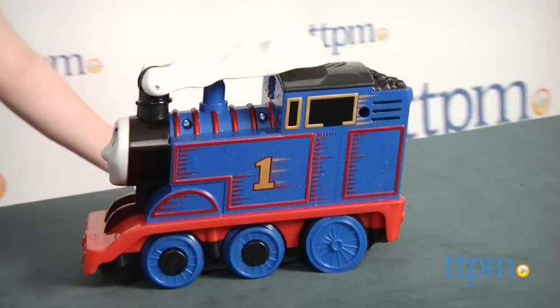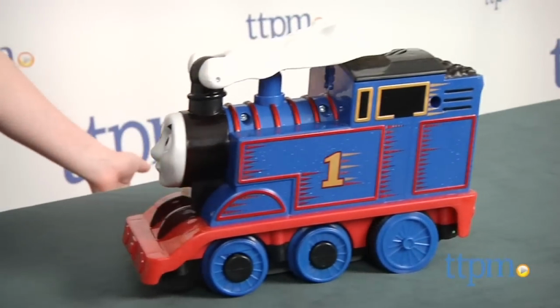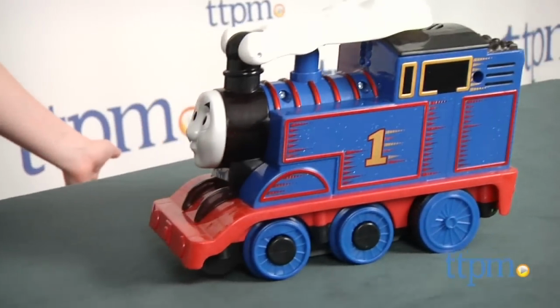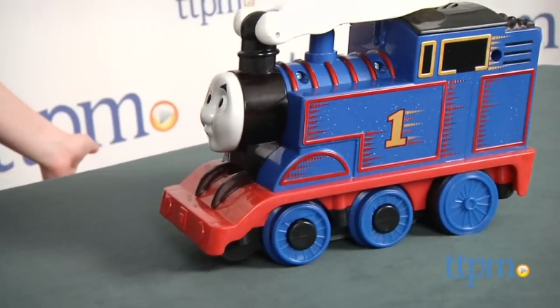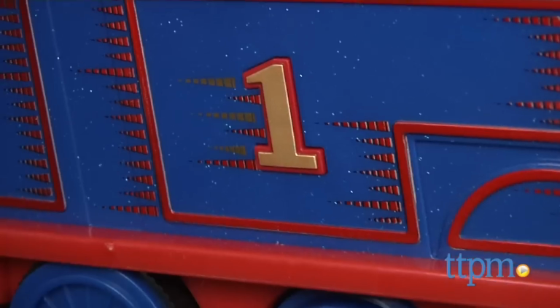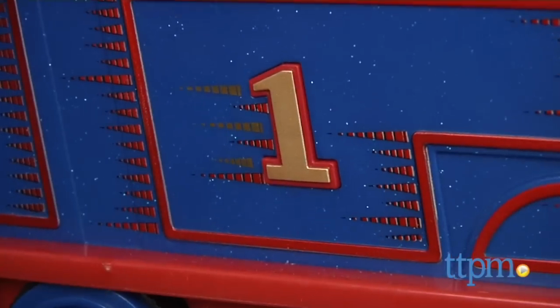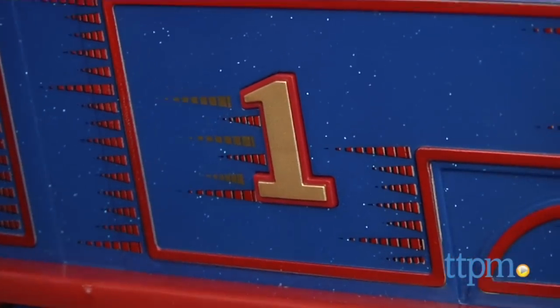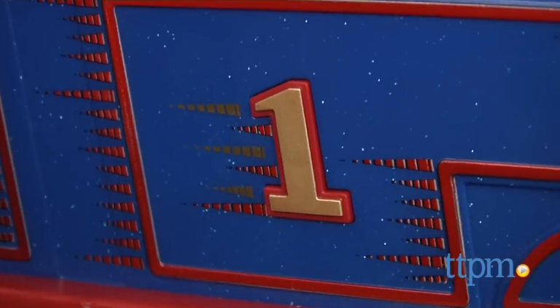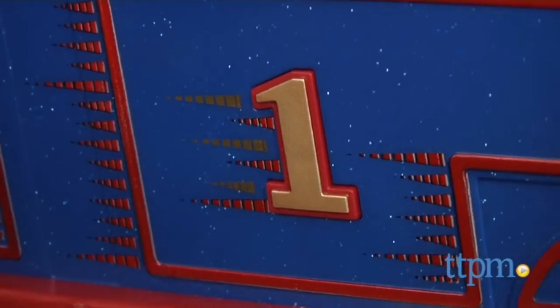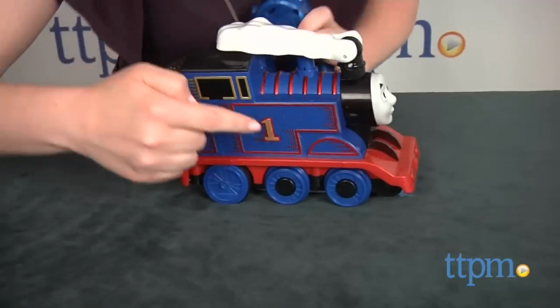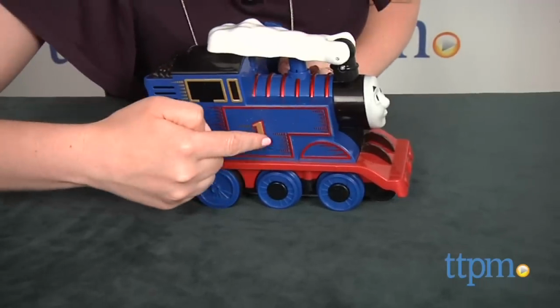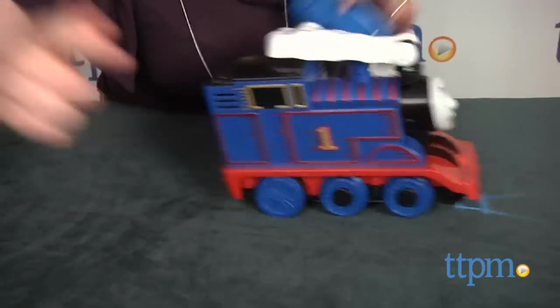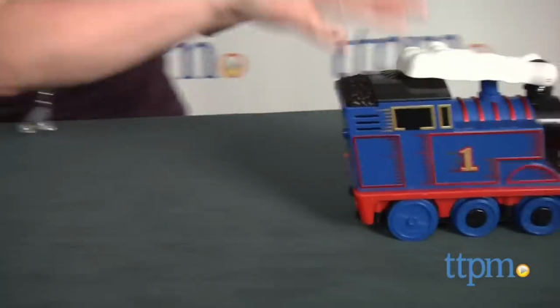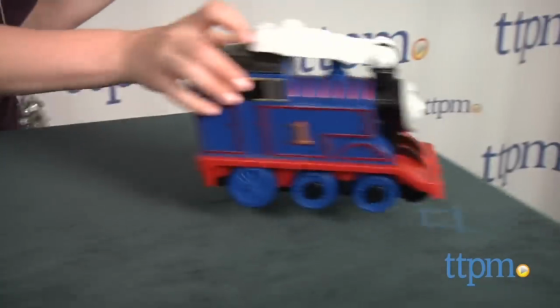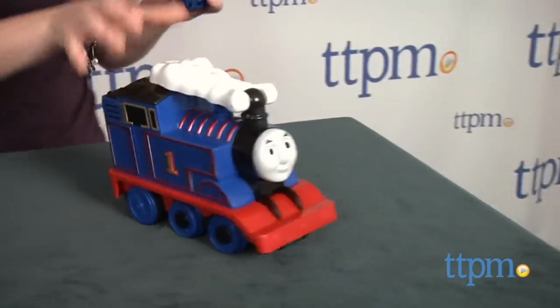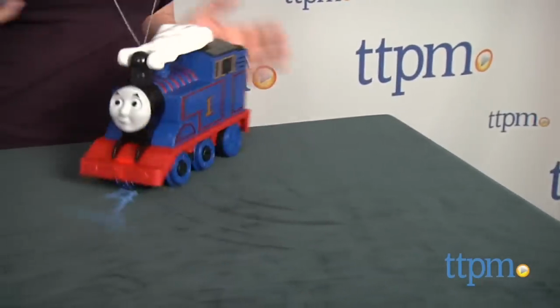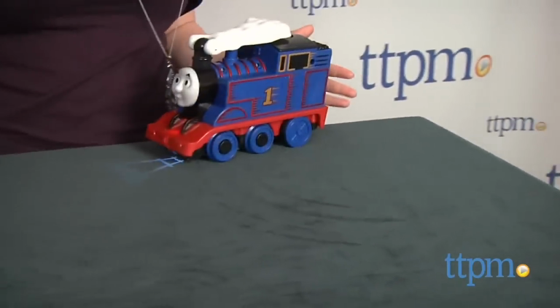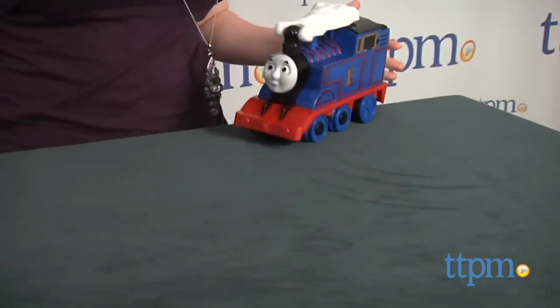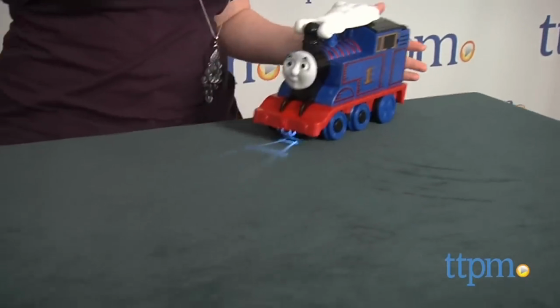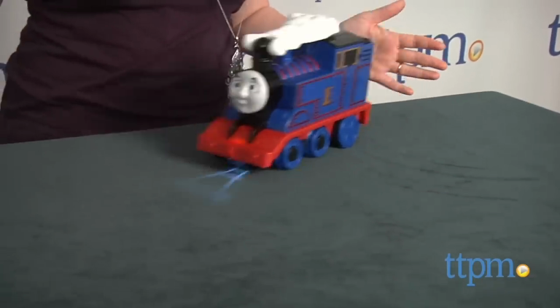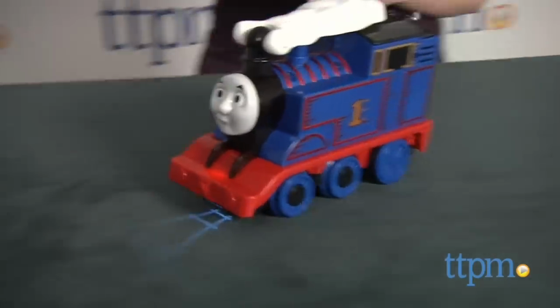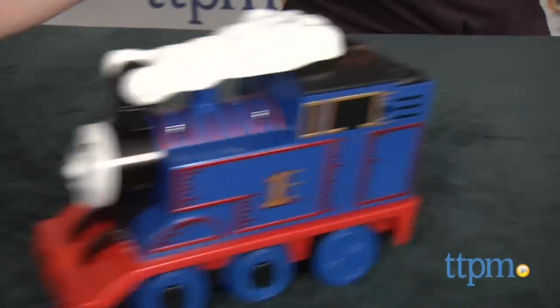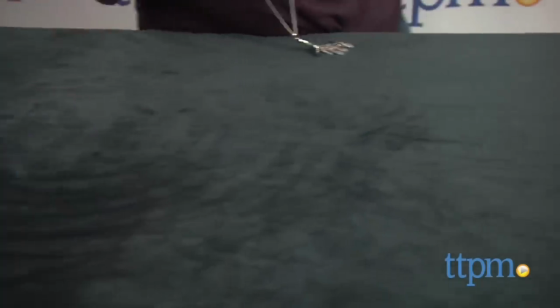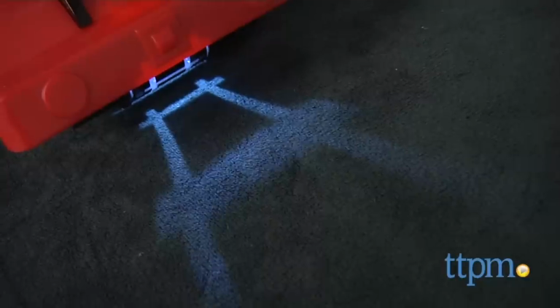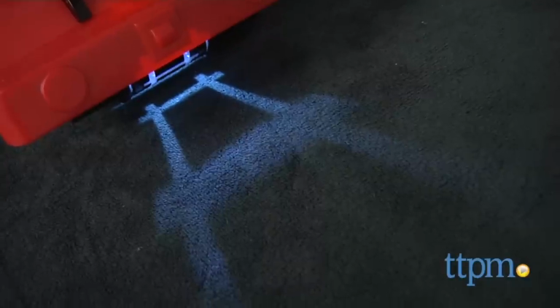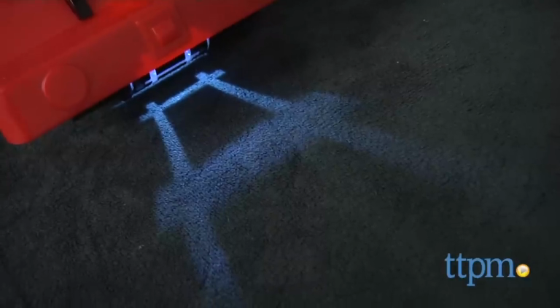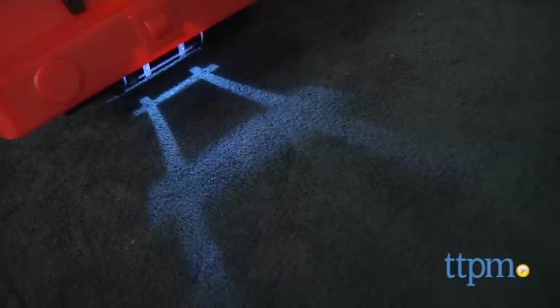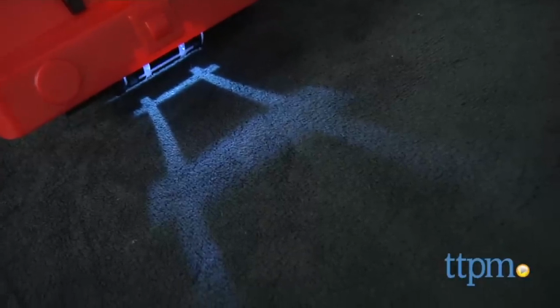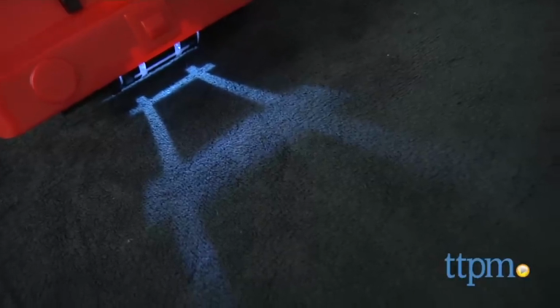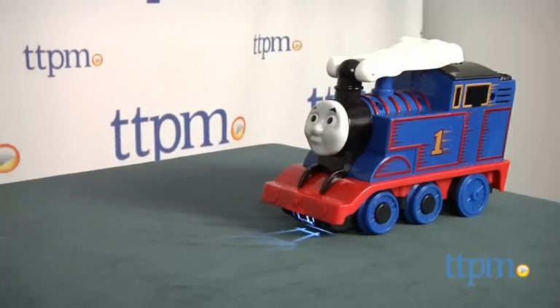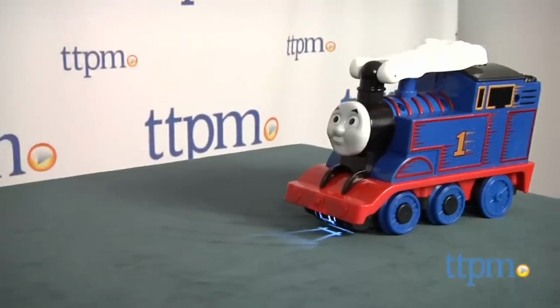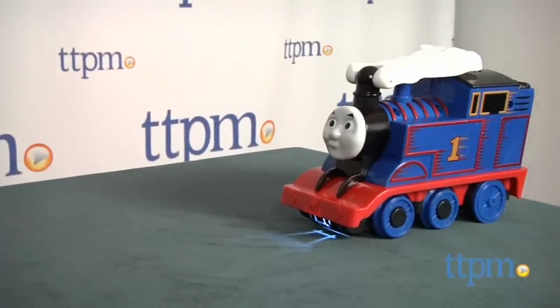You can also press the one button on Thomas and watch Thomas perform his own moves. A light on the front of Thomas projects a train track image, and Thomas says a variety of different phrases as he moves along.